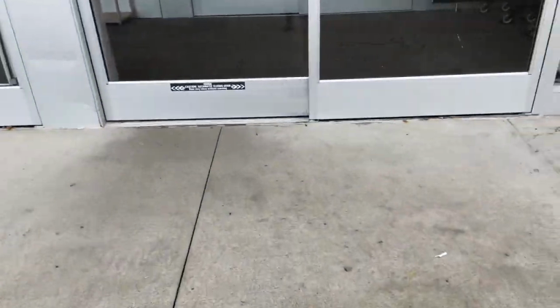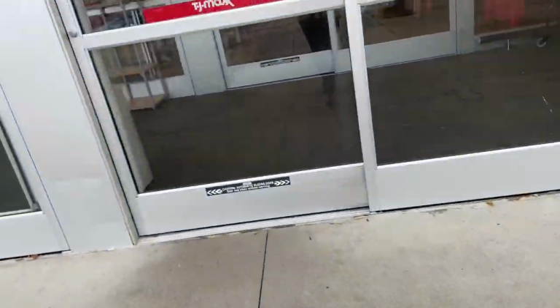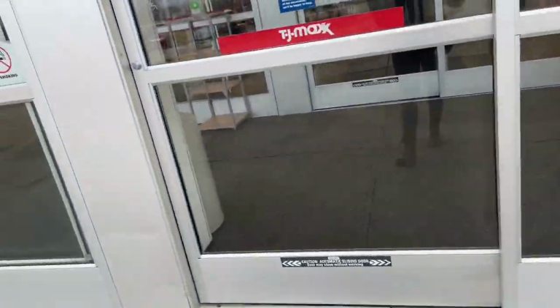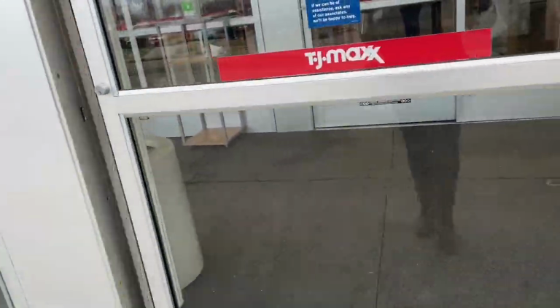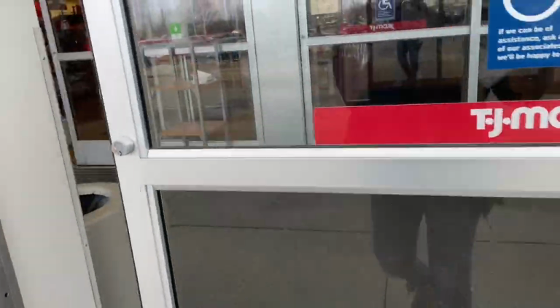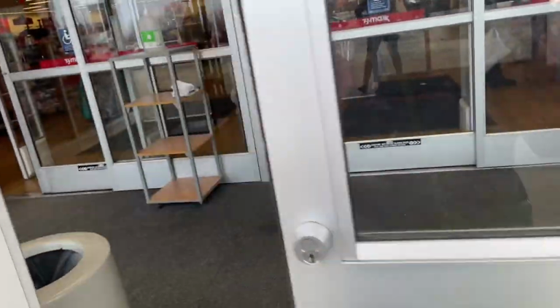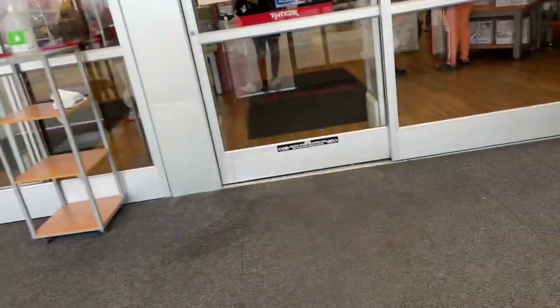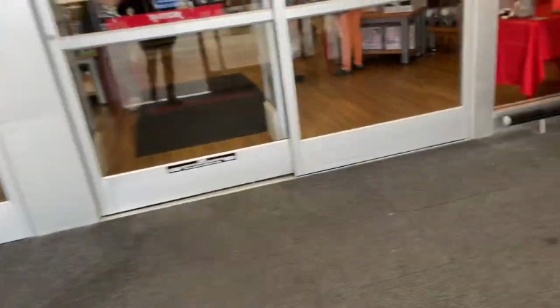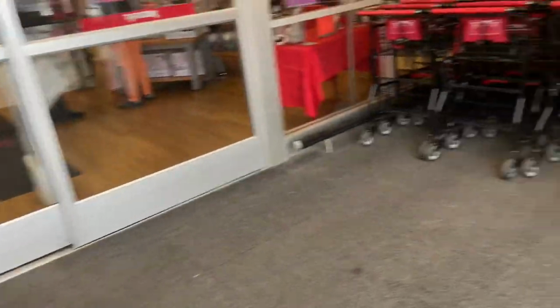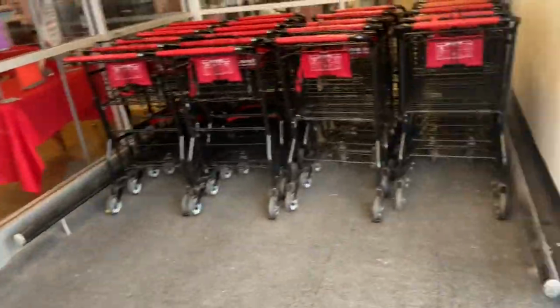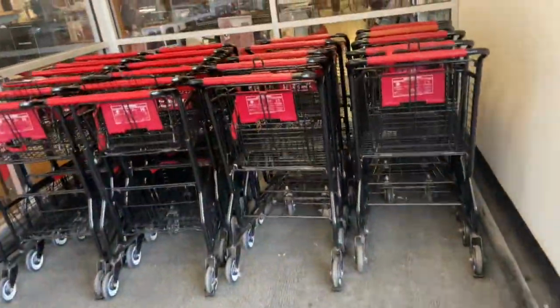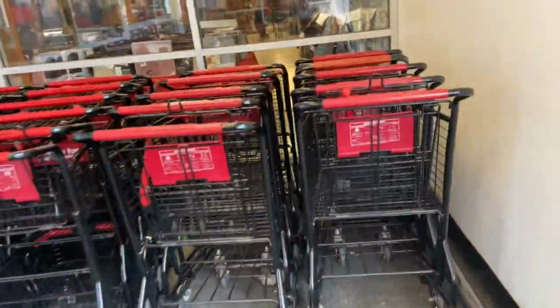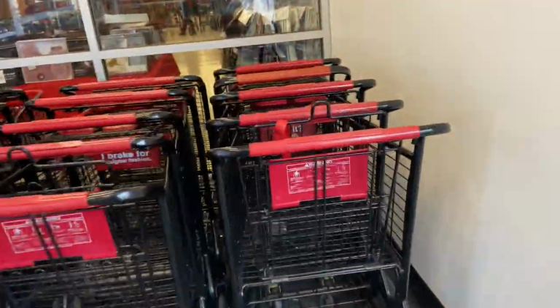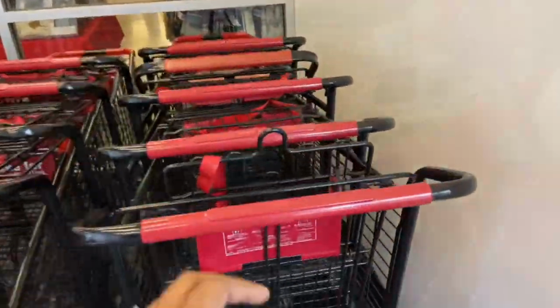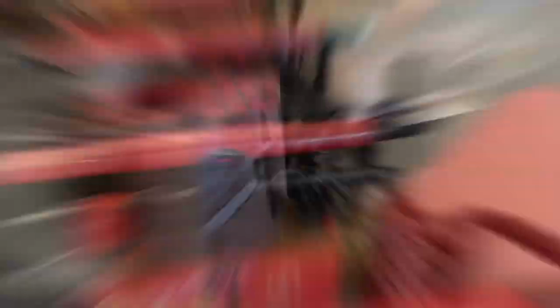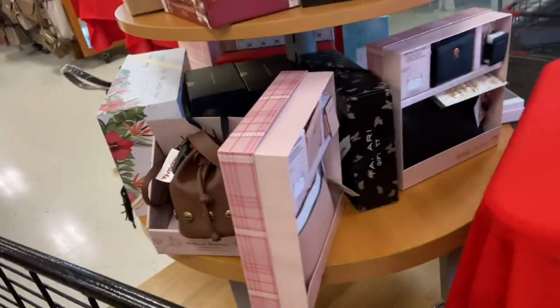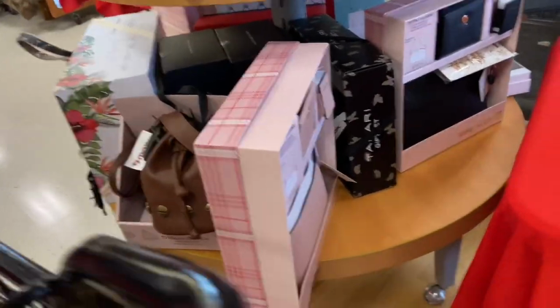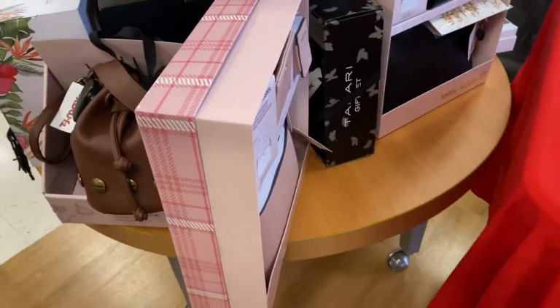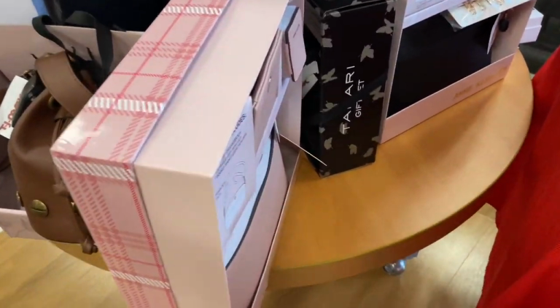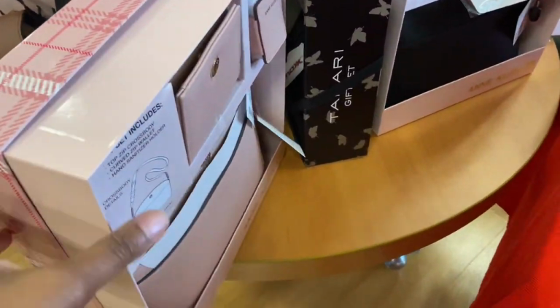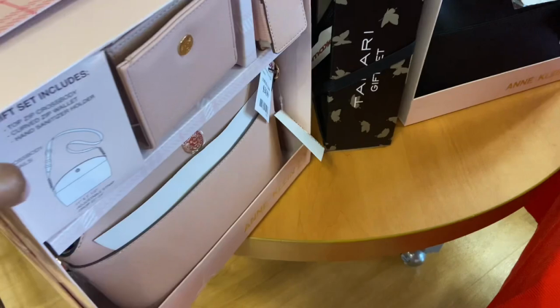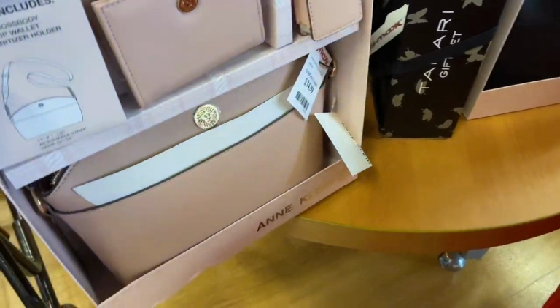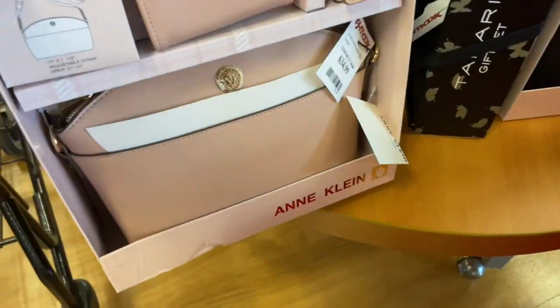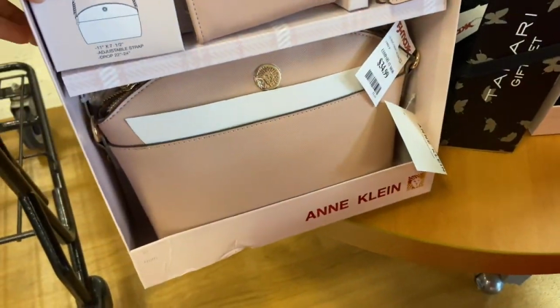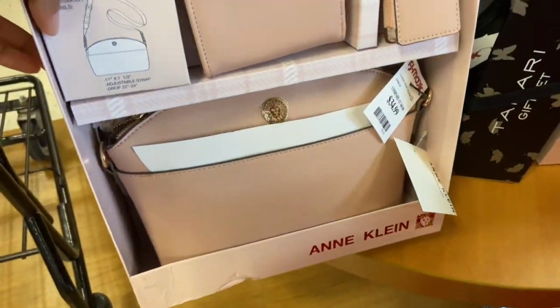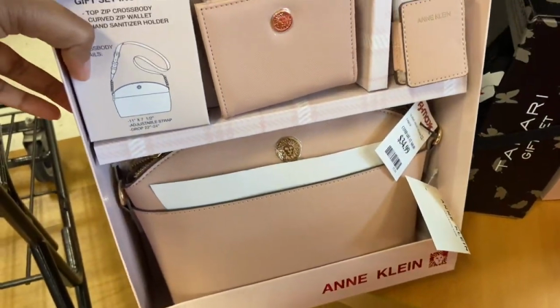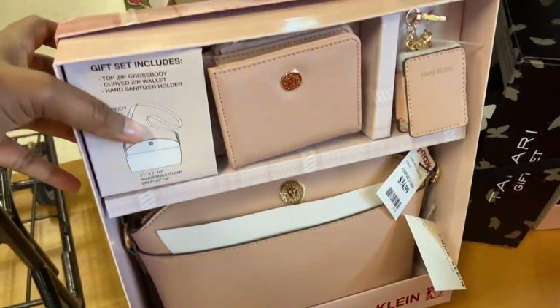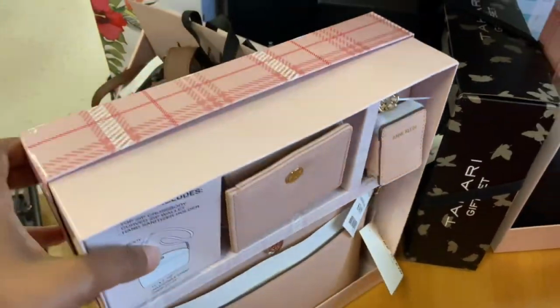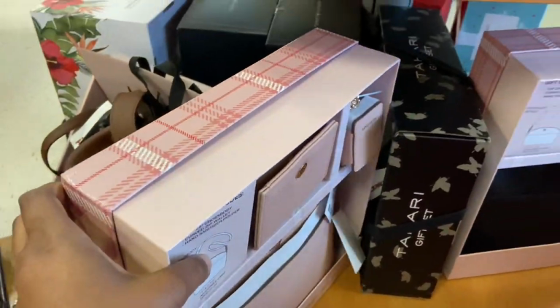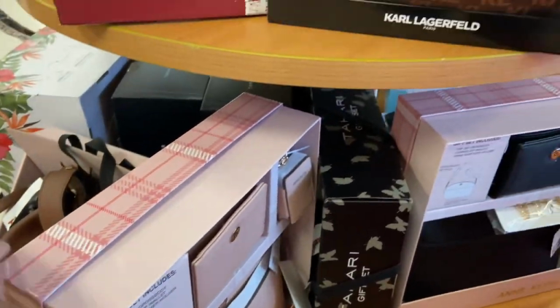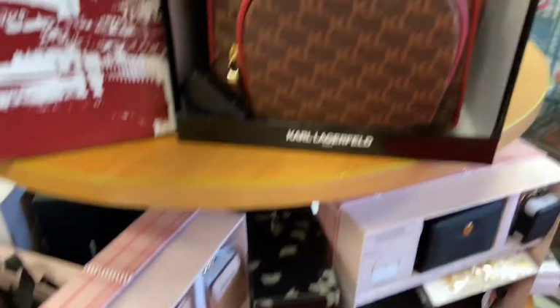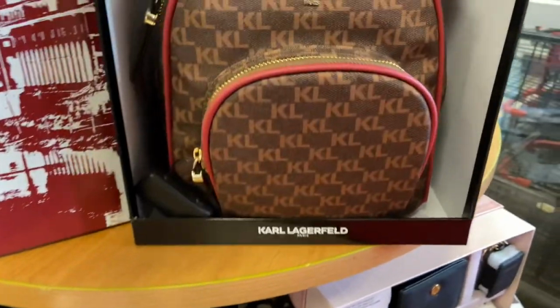Hey y'all, welcome back to Shopping With You! We're going to start in TJ Maxx today. It is the day after Thanksgiving — we're going to see what sales we can find. How are y'all doing? Are you all full from hosting and eating all that delicious food? Well, I am, but I made it. I was late to the party but I am here.